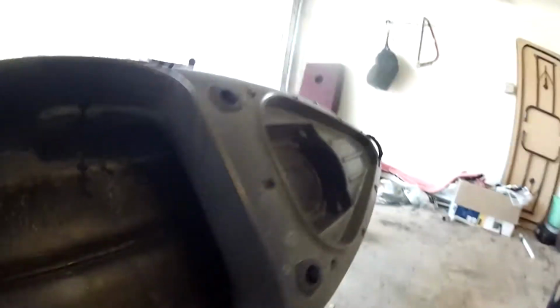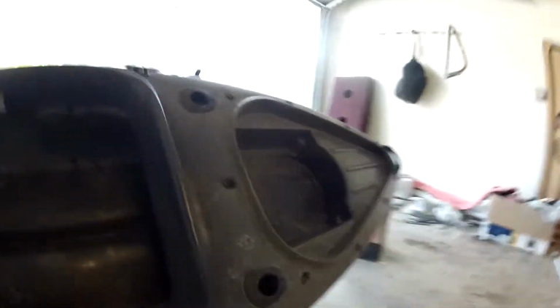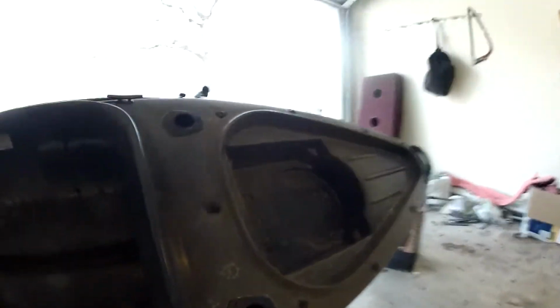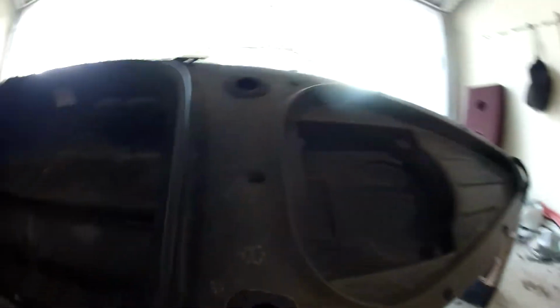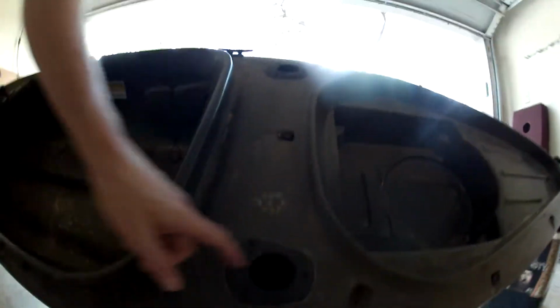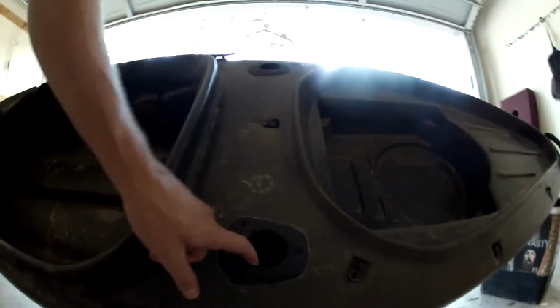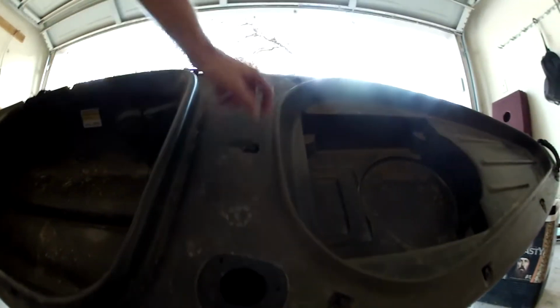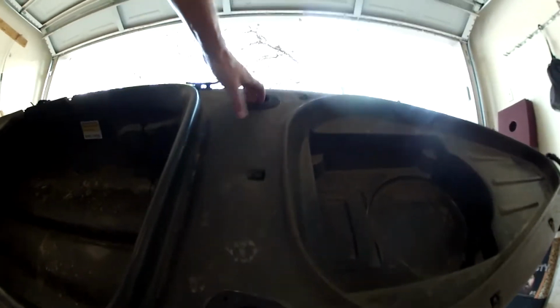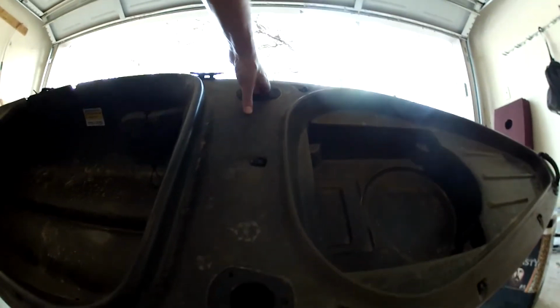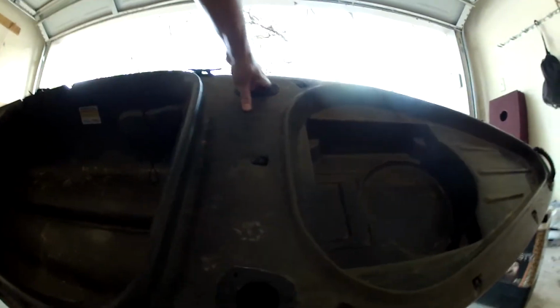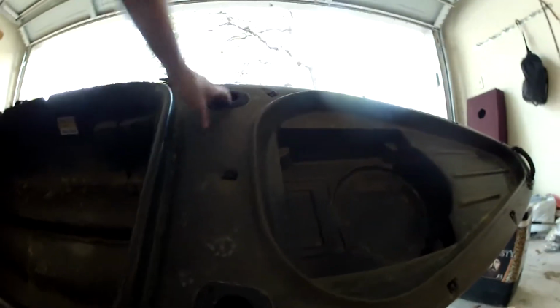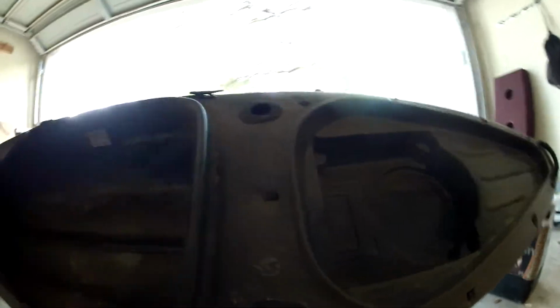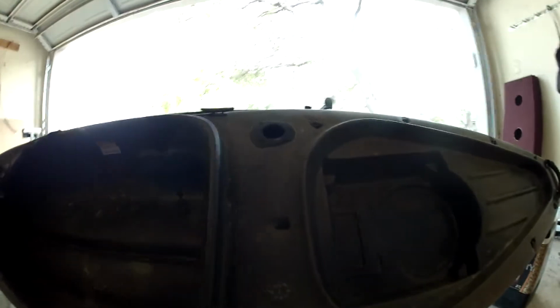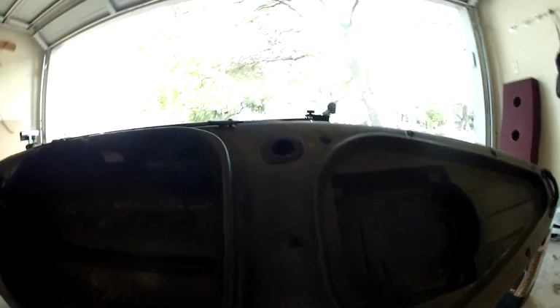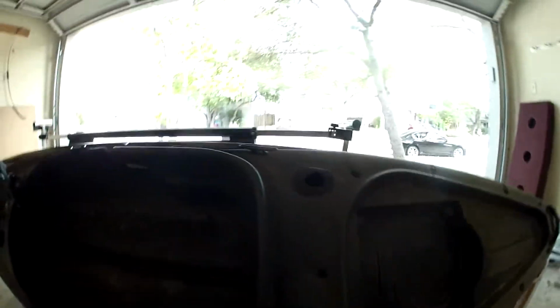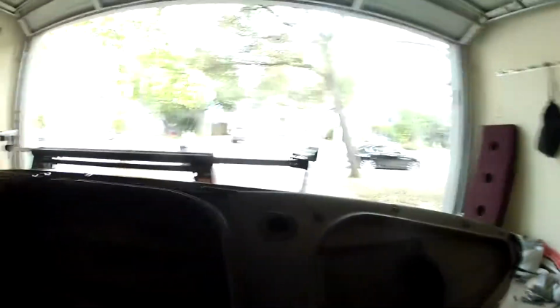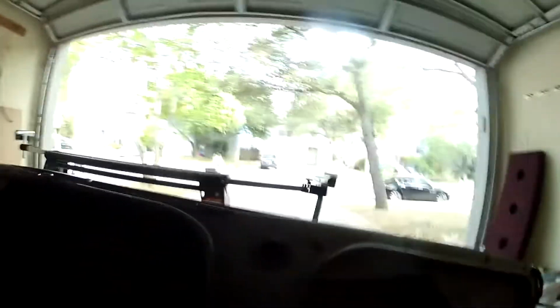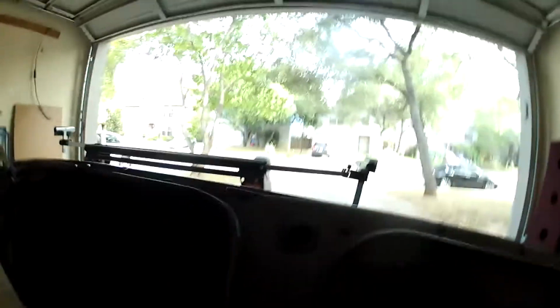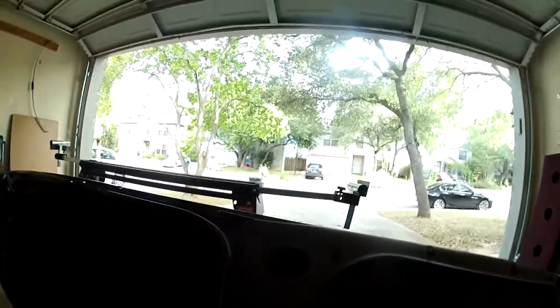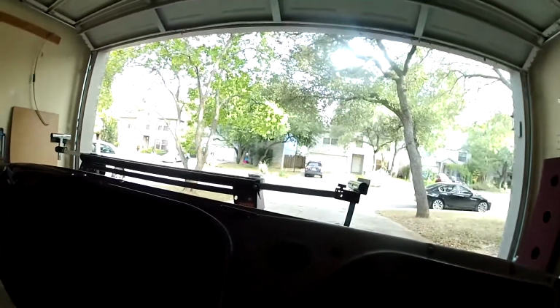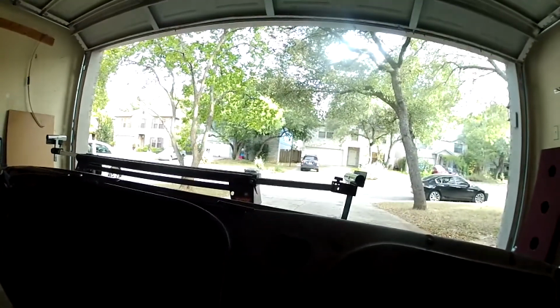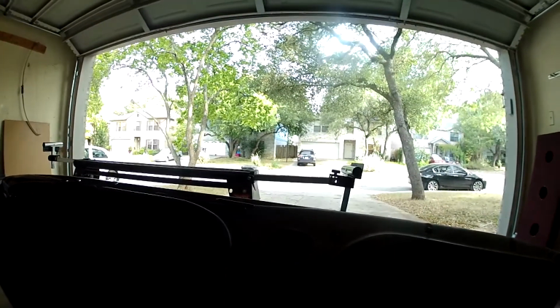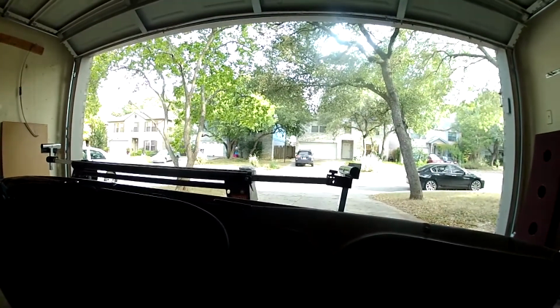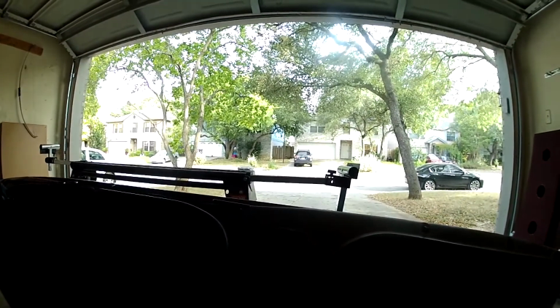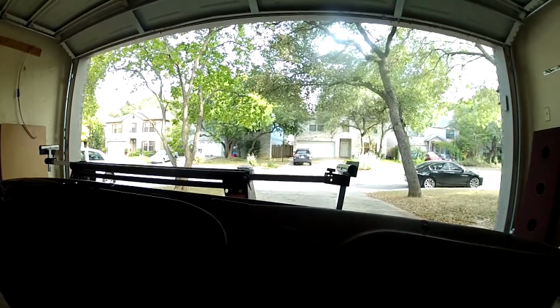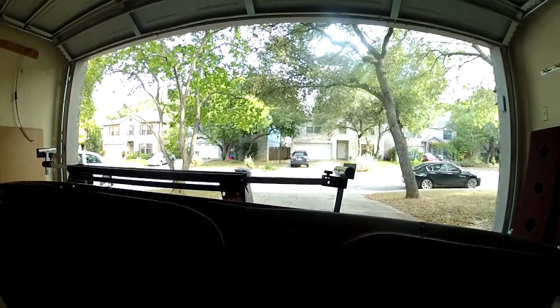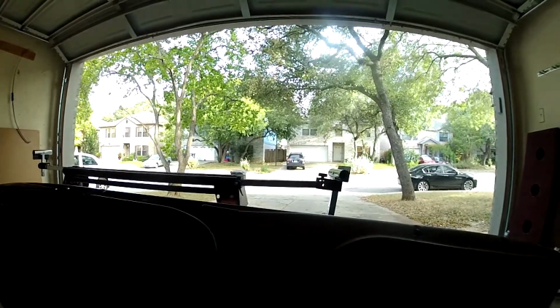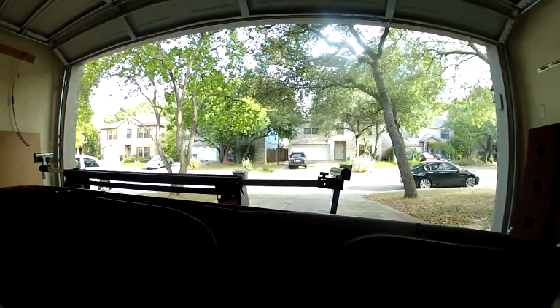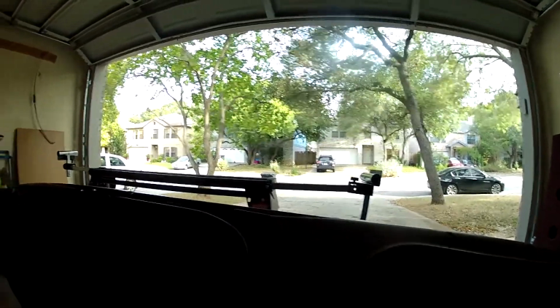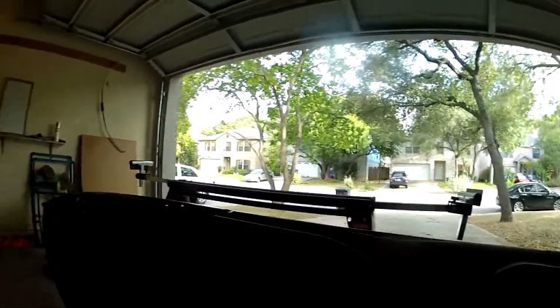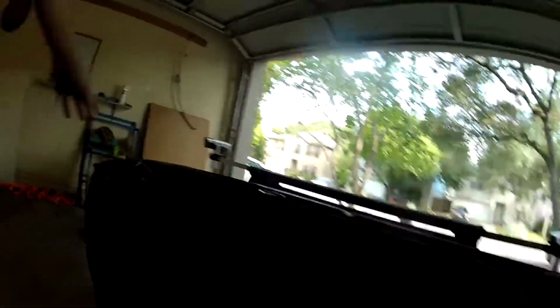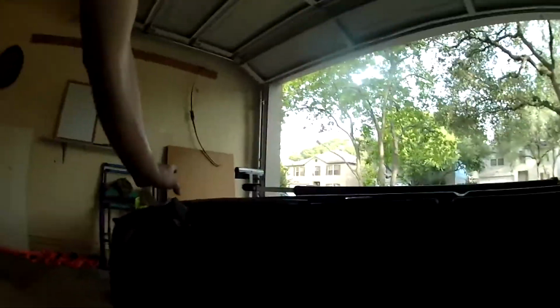It has two fishing rod holders in the back. These aren't the best — I've gotten my pole stuck on trees so many times right there. So I tend to keep it up front.